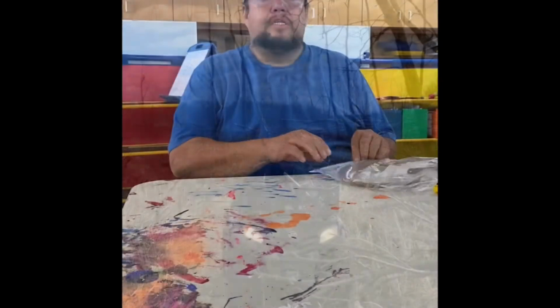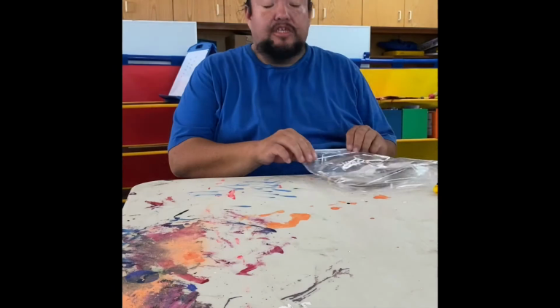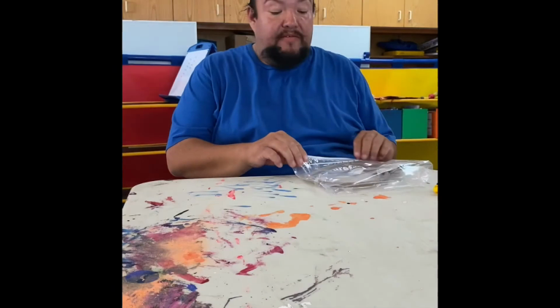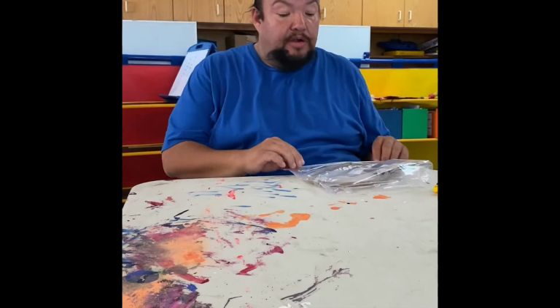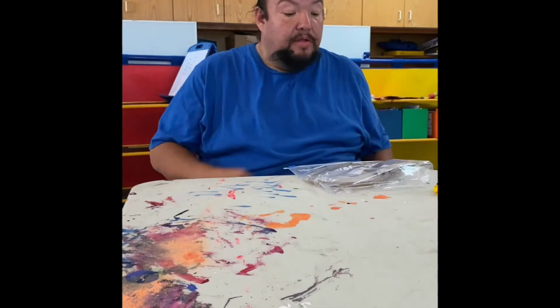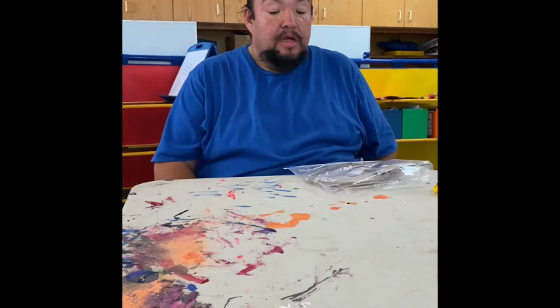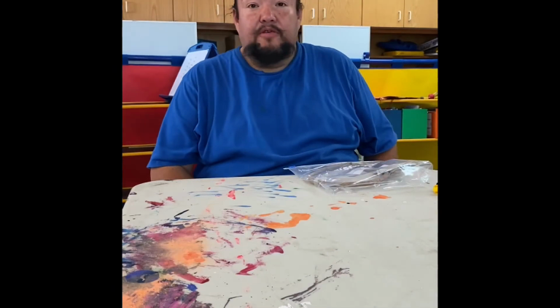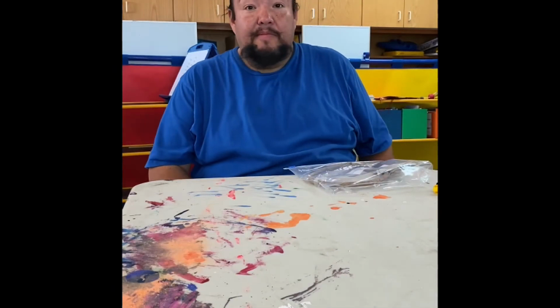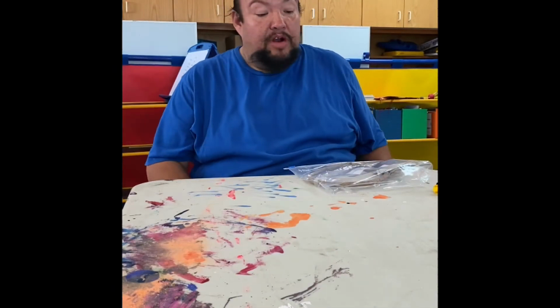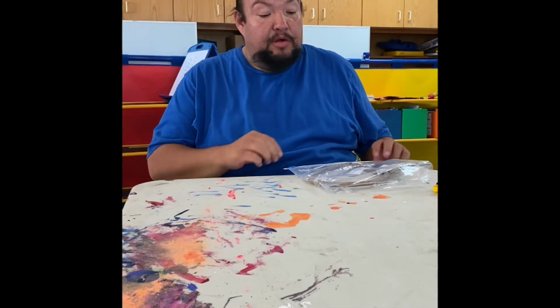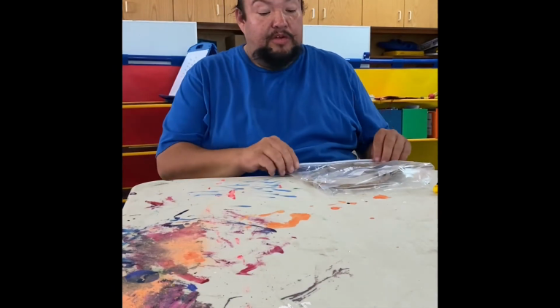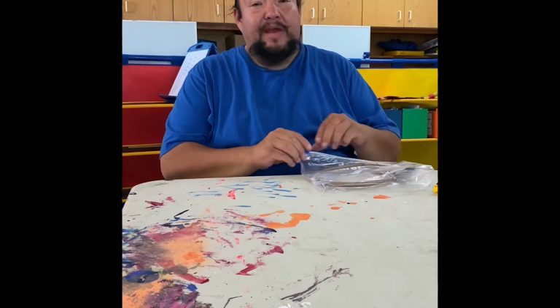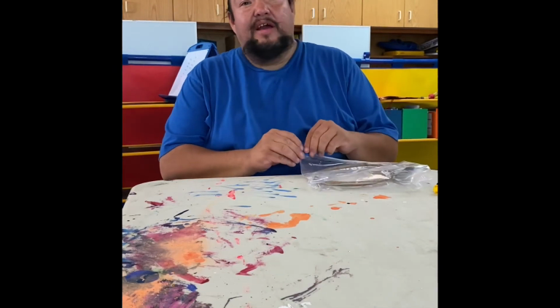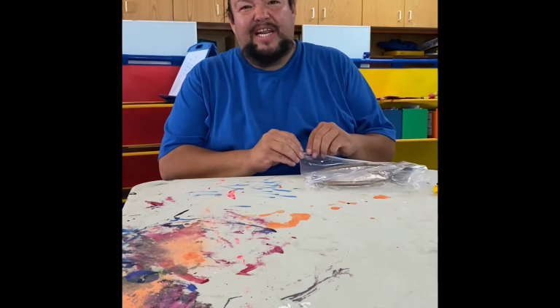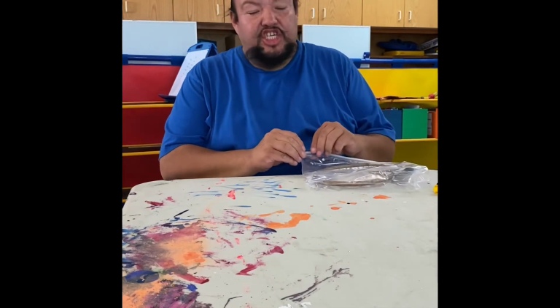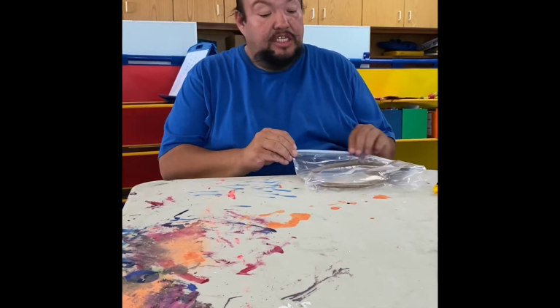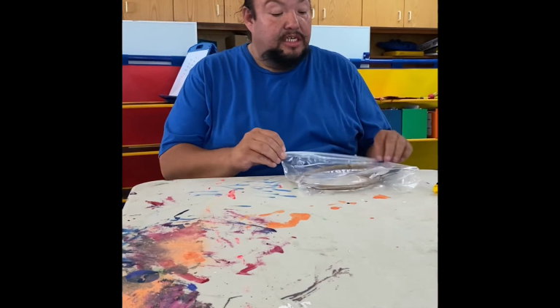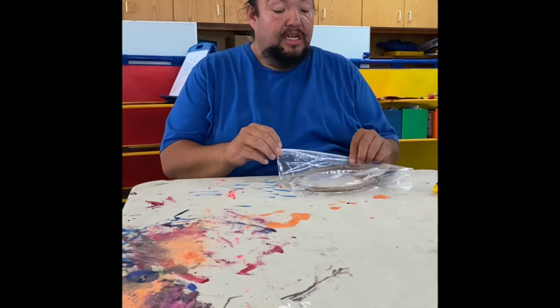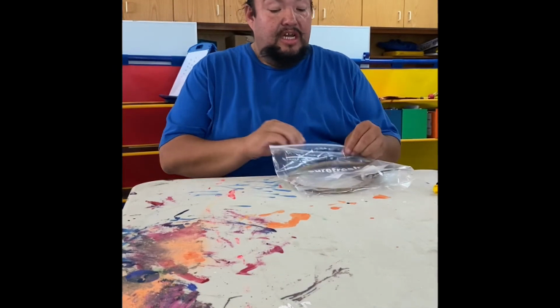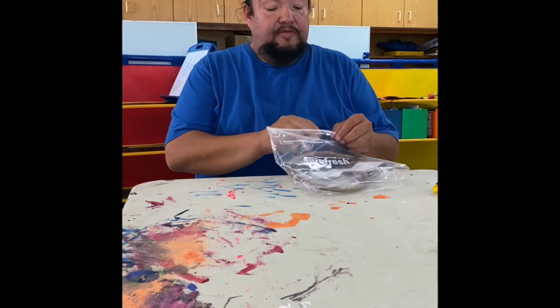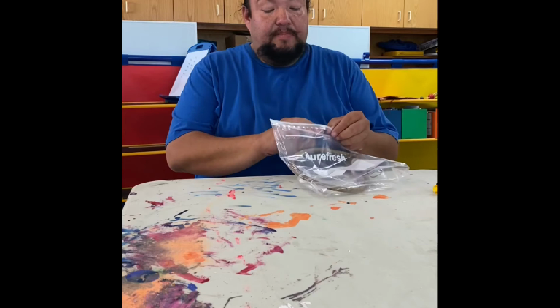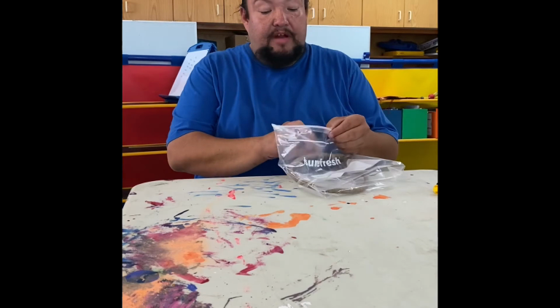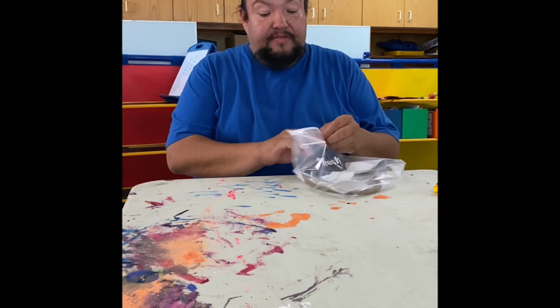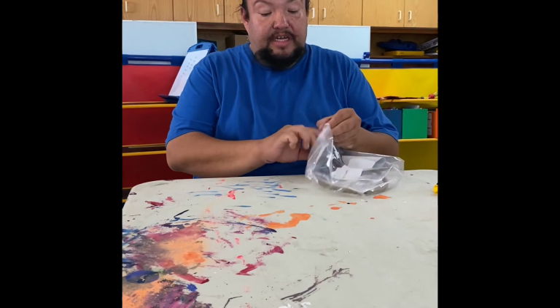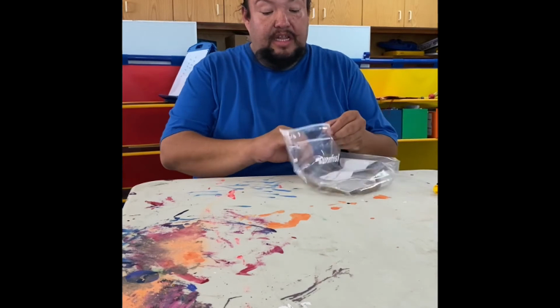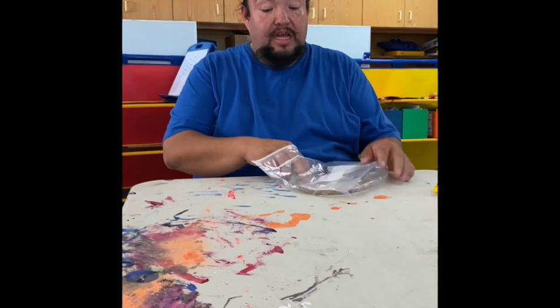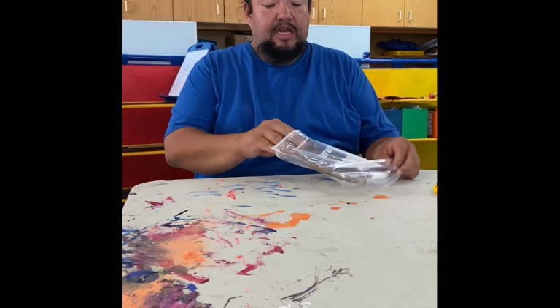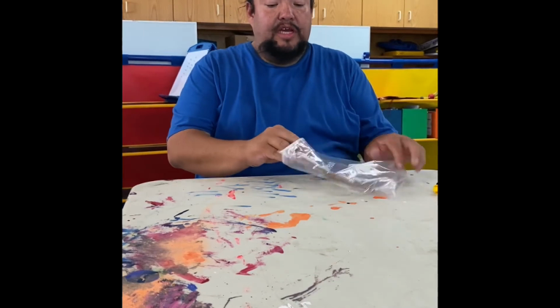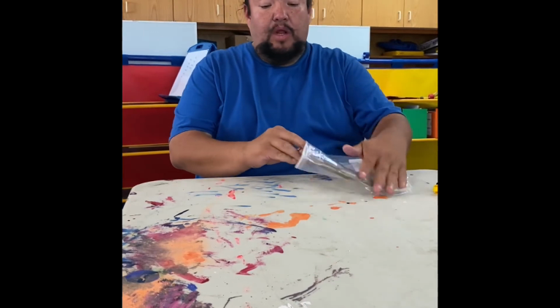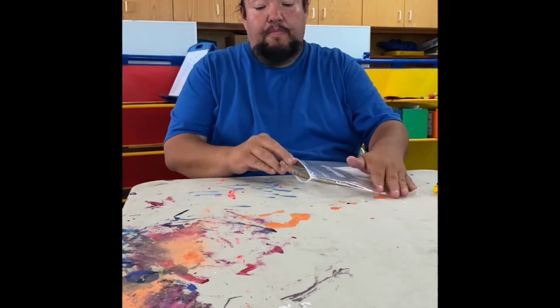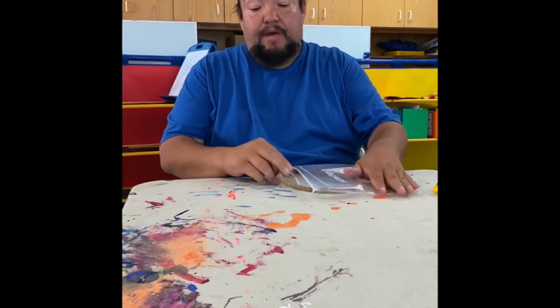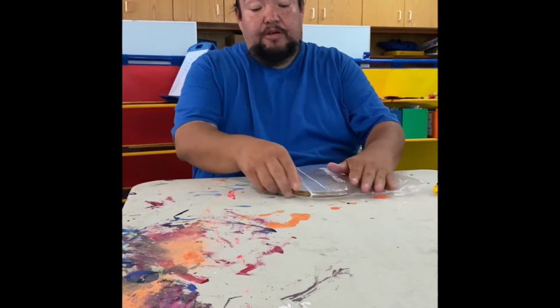Today's craft for the land-based program, we're going to be making painted shields. It's a very simple craft using a willow hoop or a brass hoop.